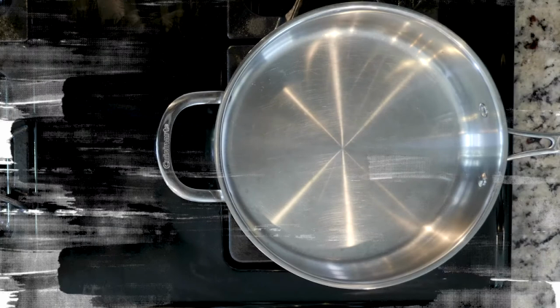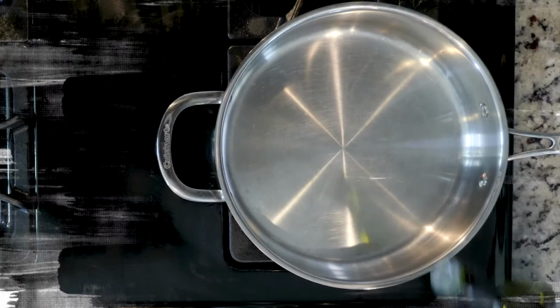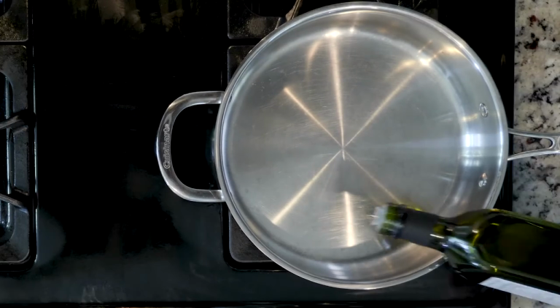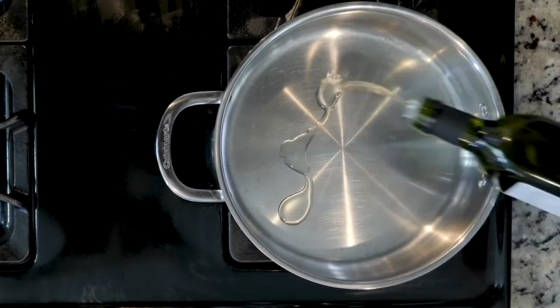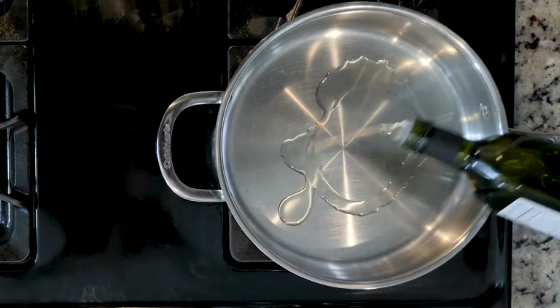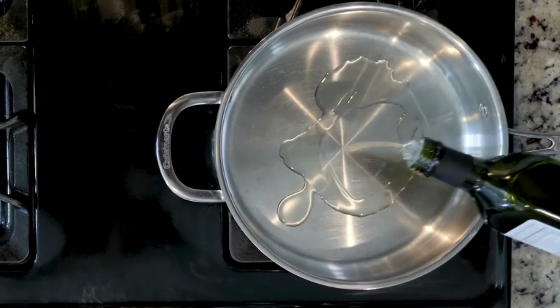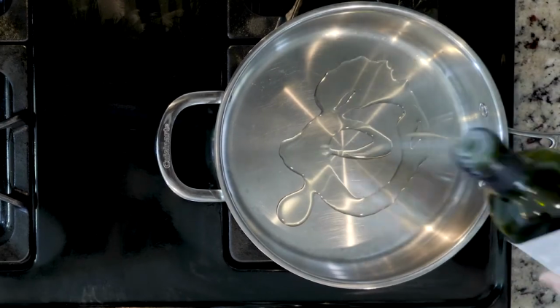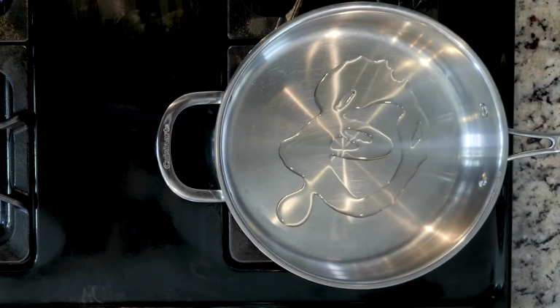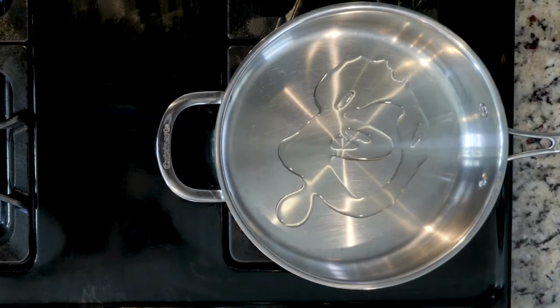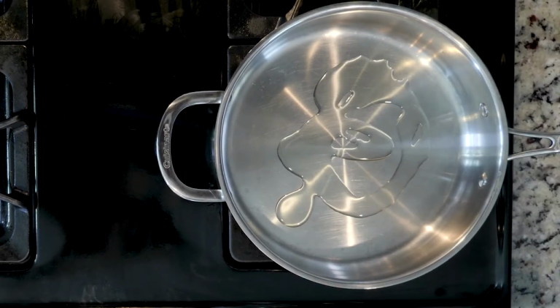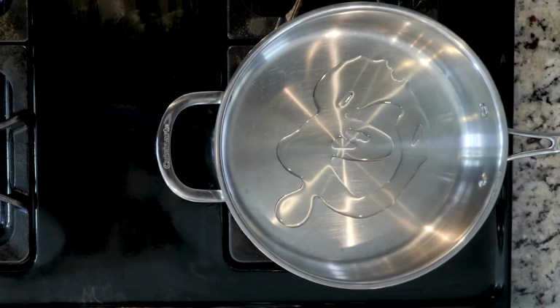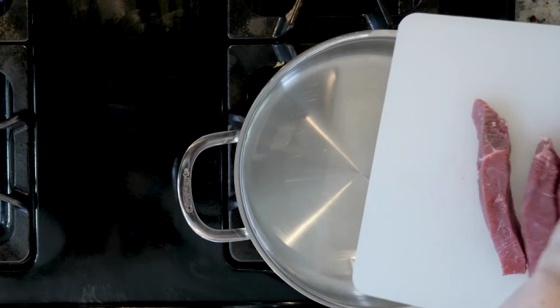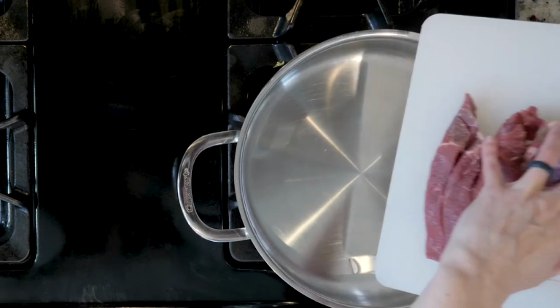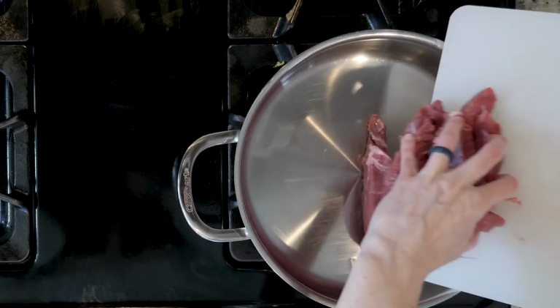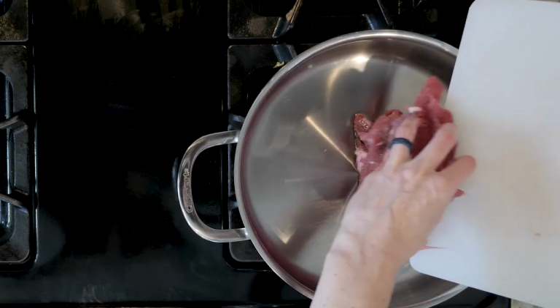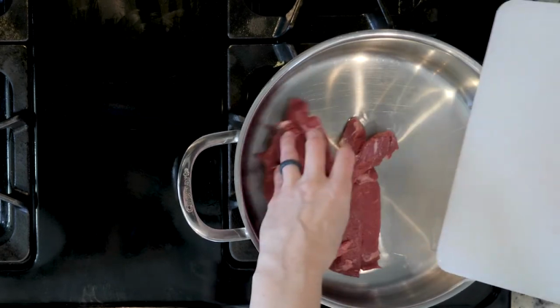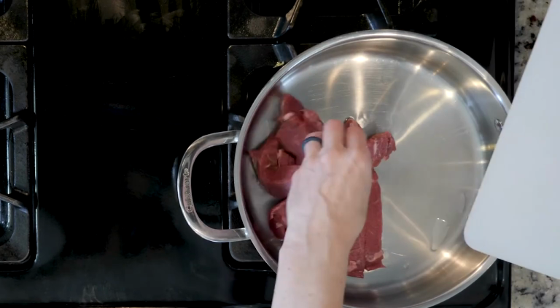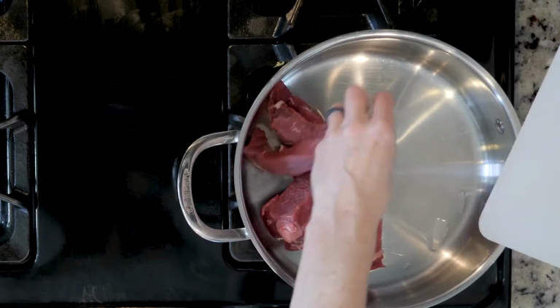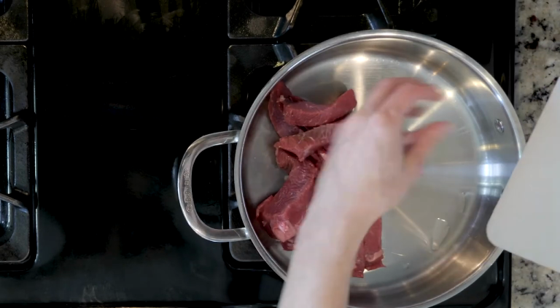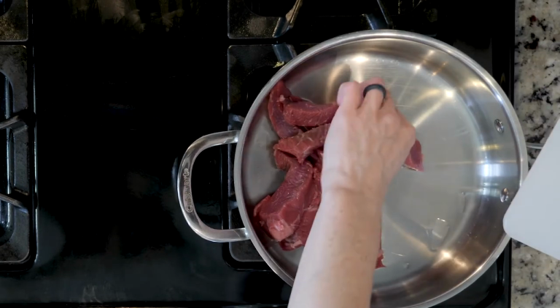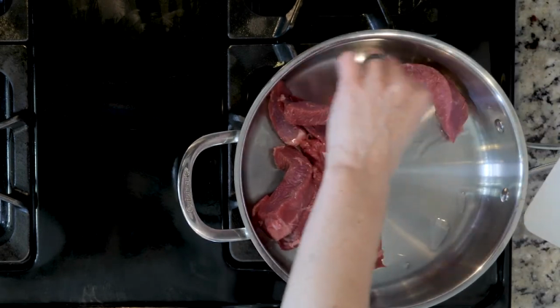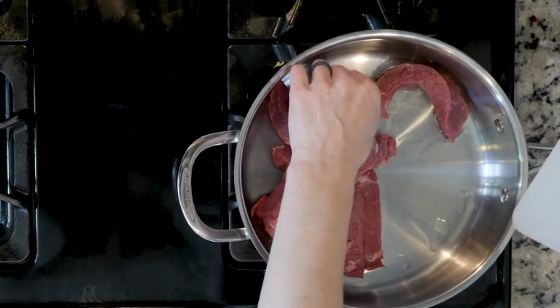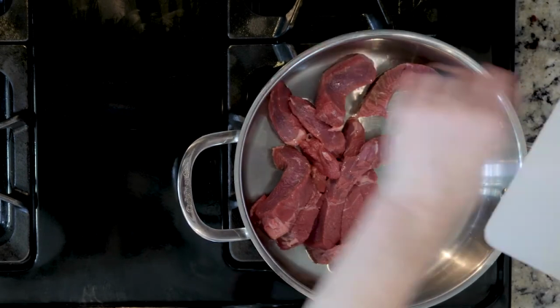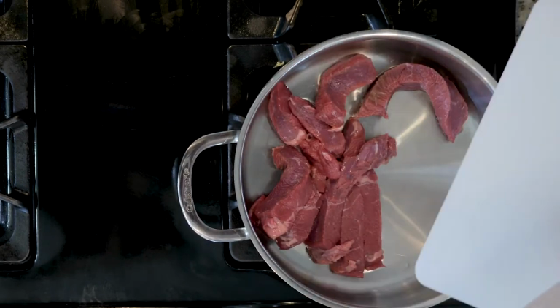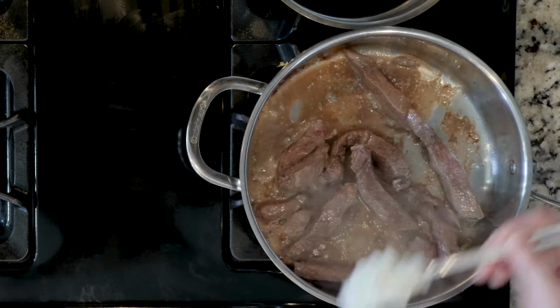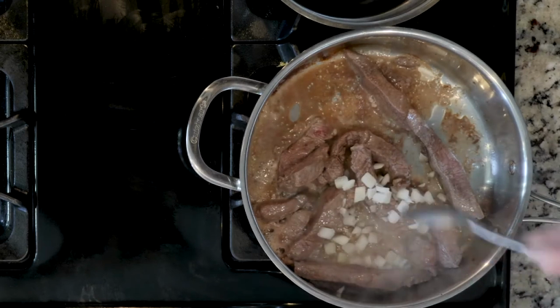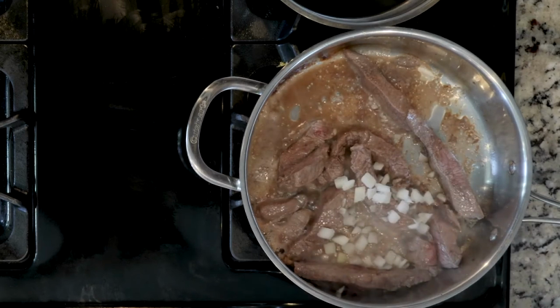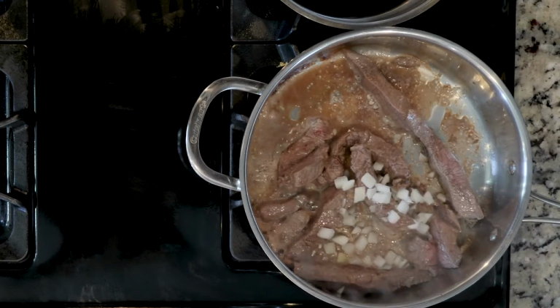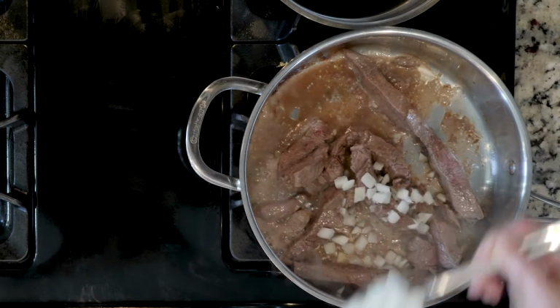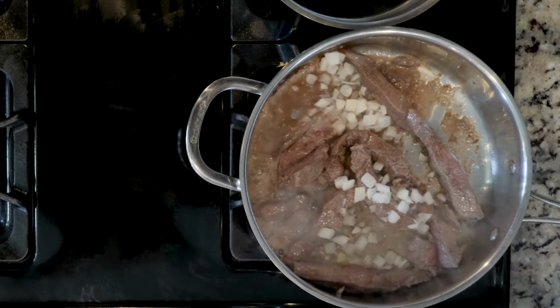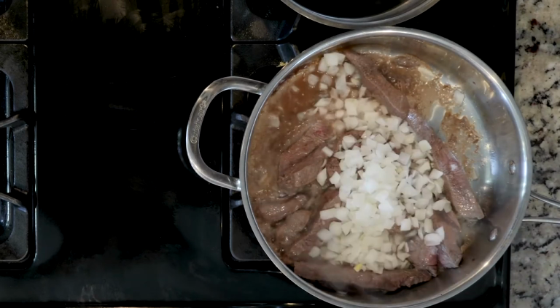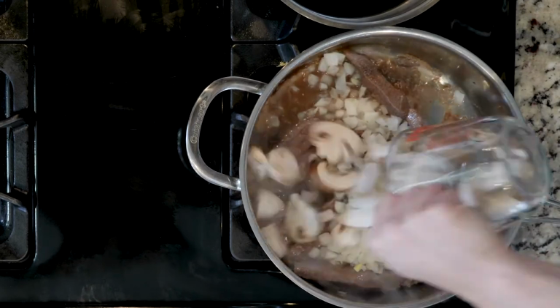Start by heating a little oil in a tall-walled pan over a medium-low flame. Add the beef and cook for about 10 minutes or until browned and cooked through. Next, add the onions and mushrooms and cook for another 10 minutes.